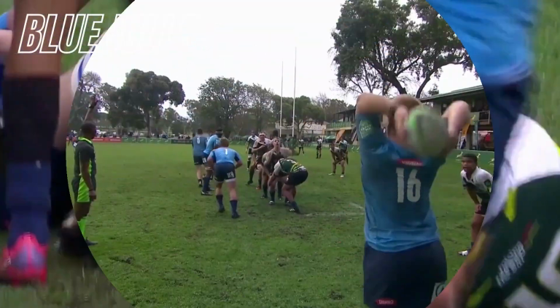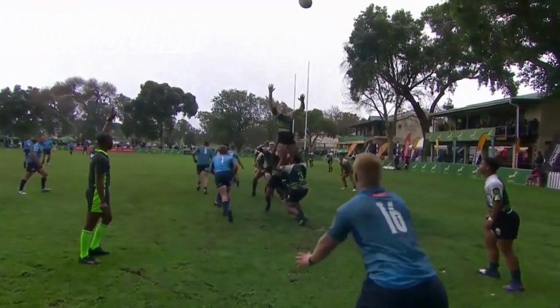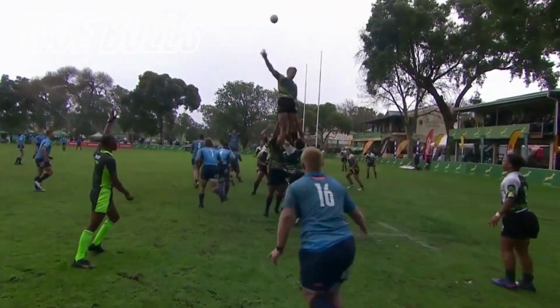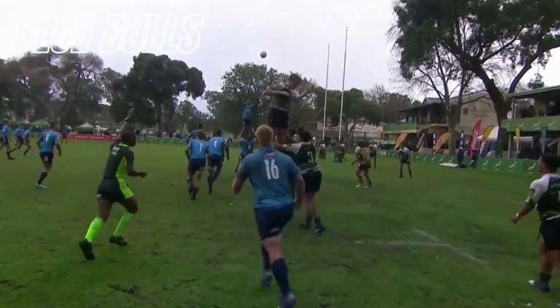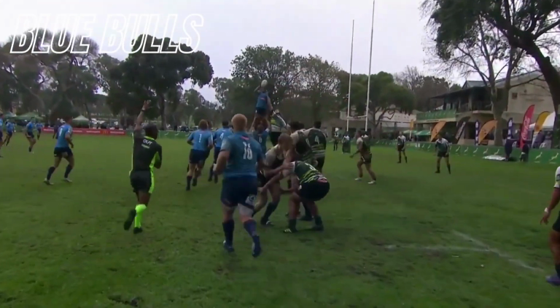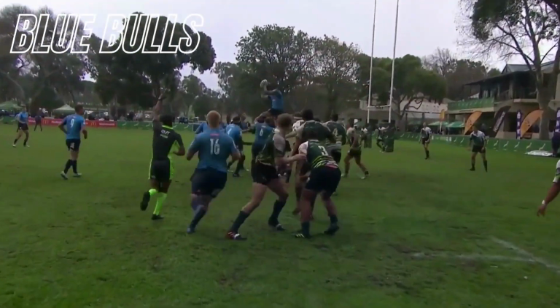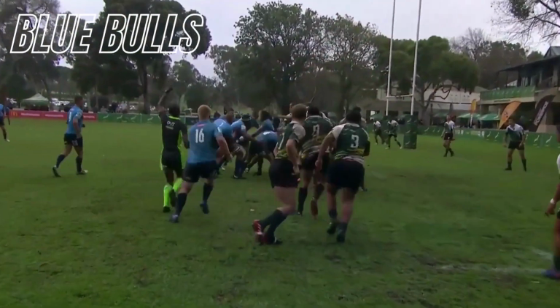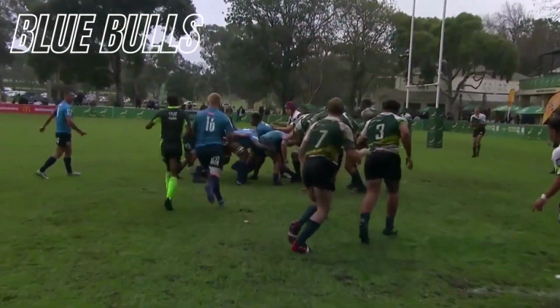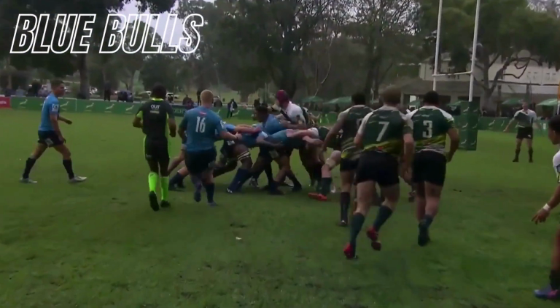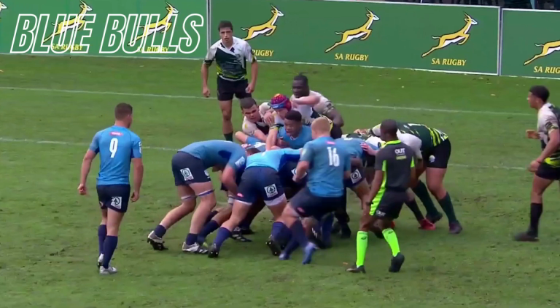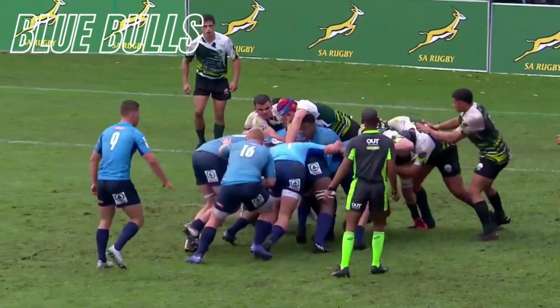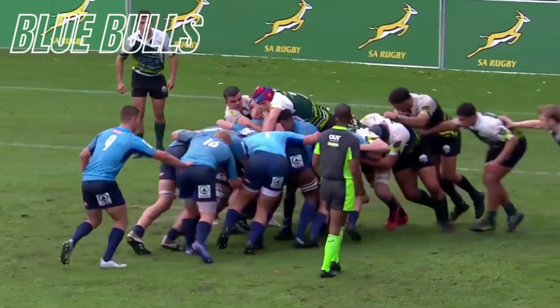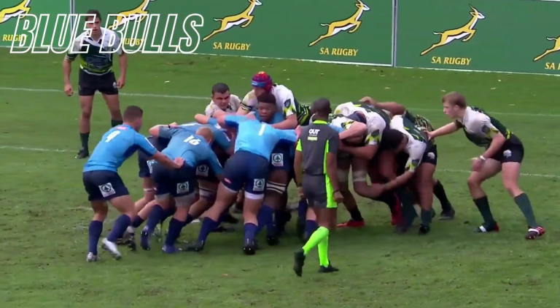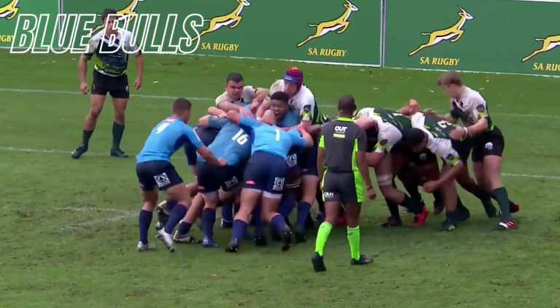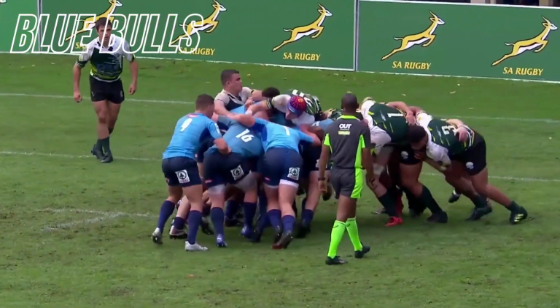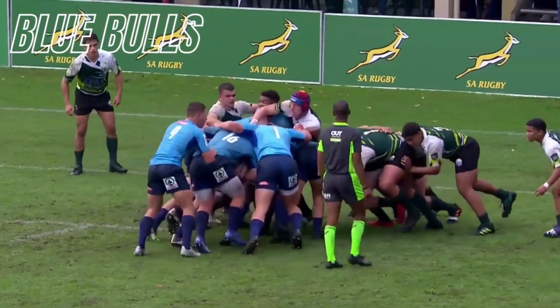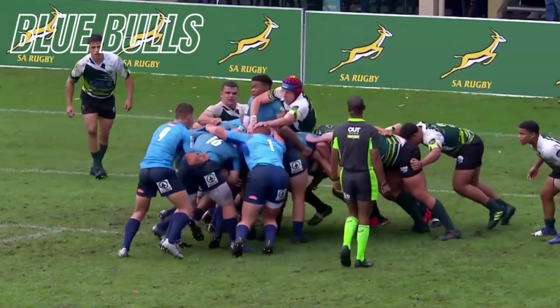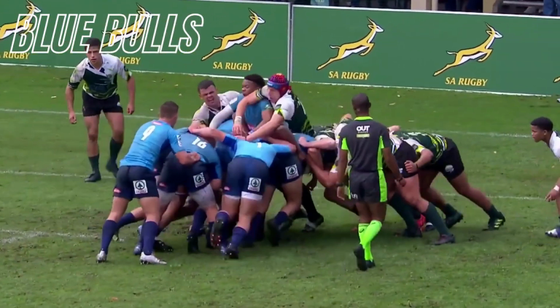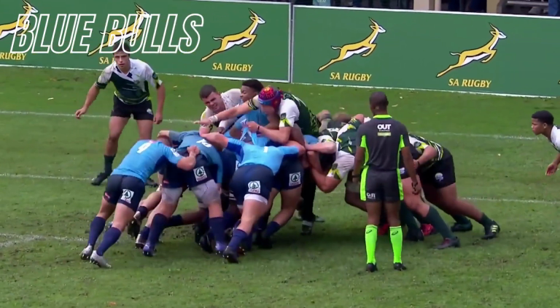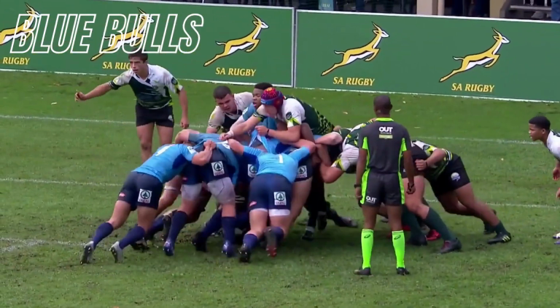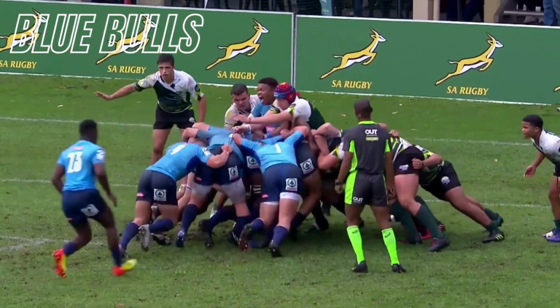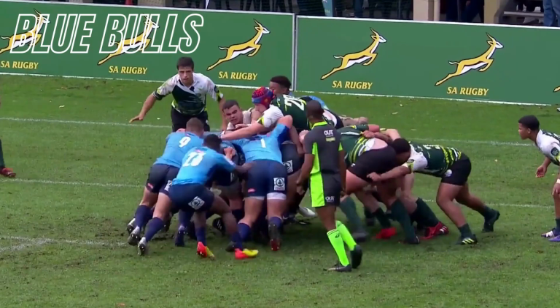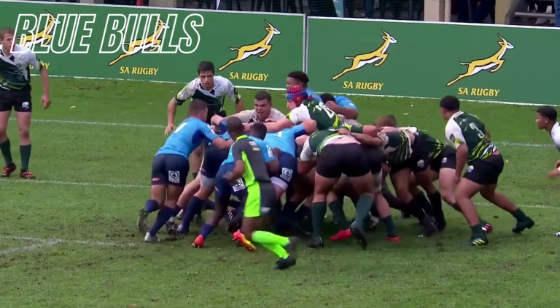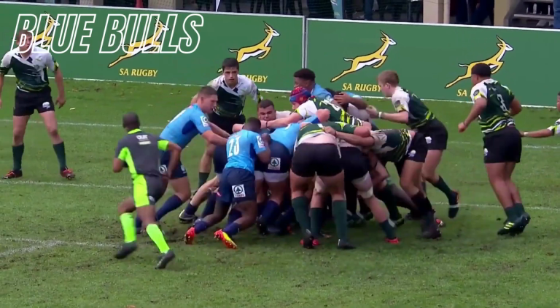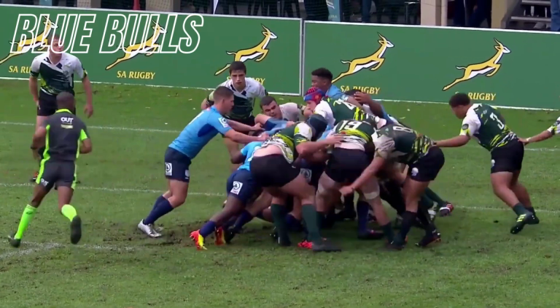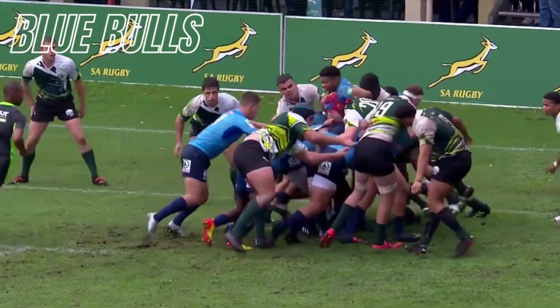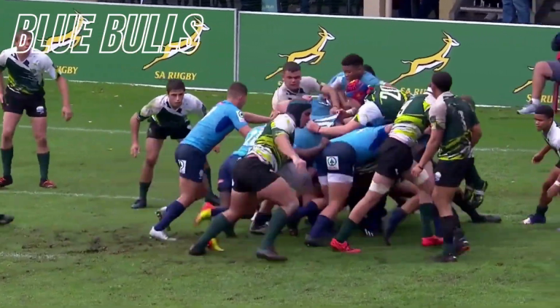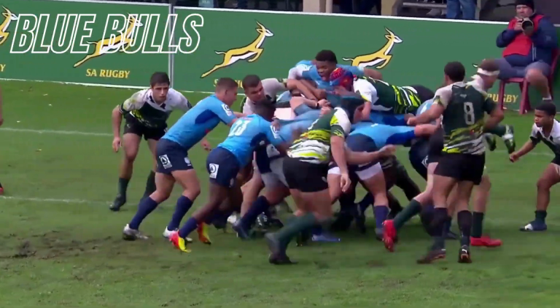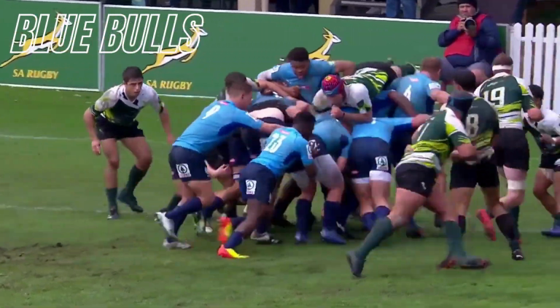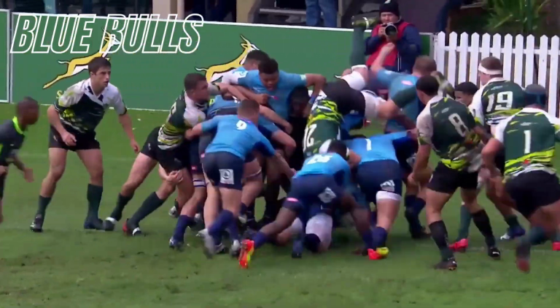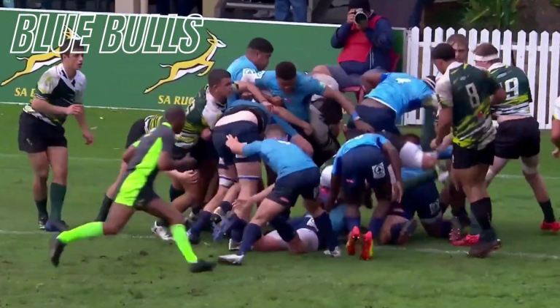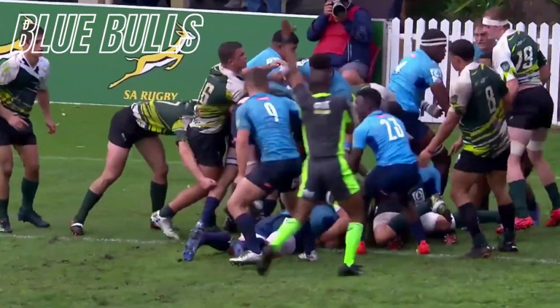De Vett Lottering feeds the lineout — rising high at the back. The Bulls set the rolling maul and they look to be going one way and one way only. Joining in the fun — but the Bulls are in again.